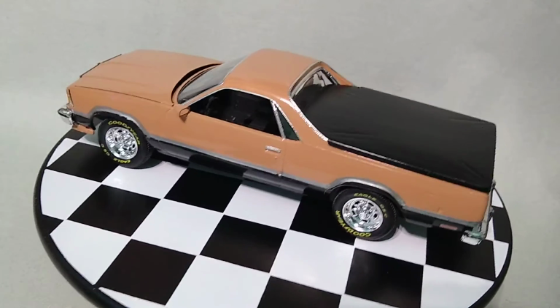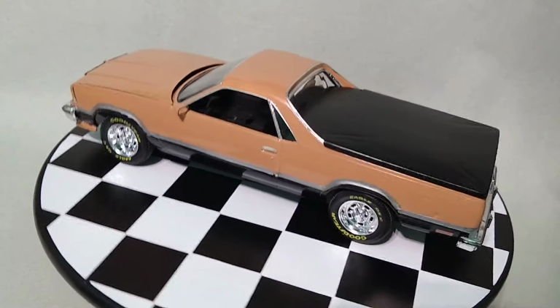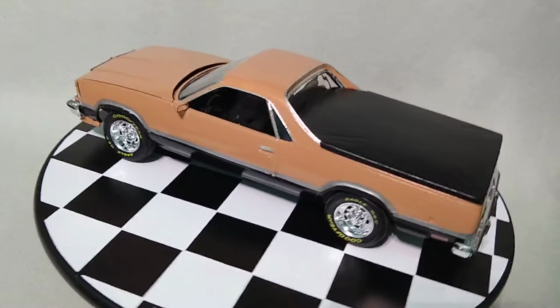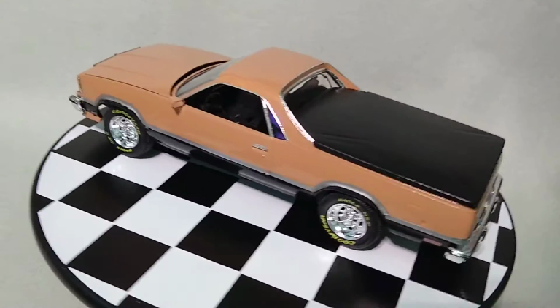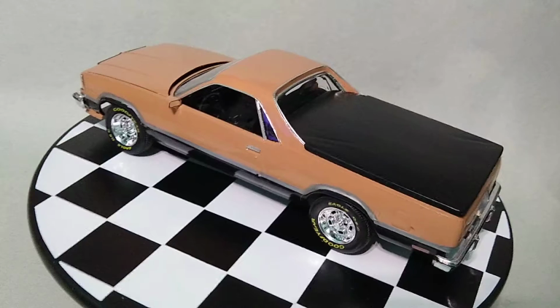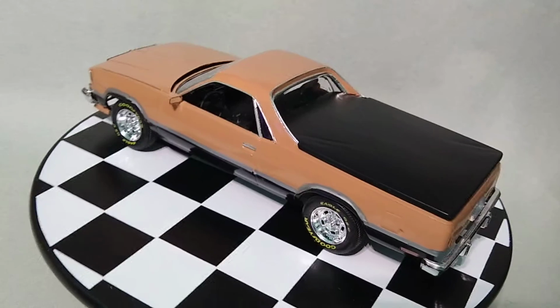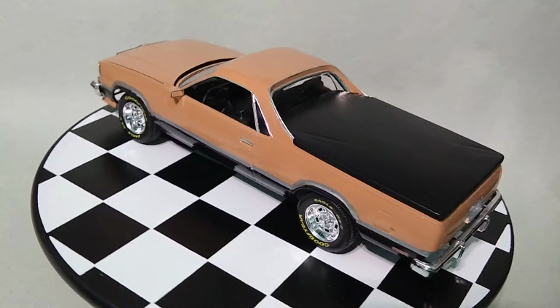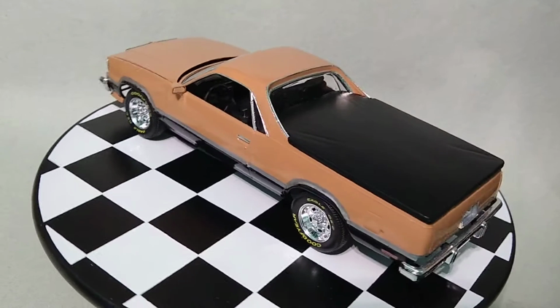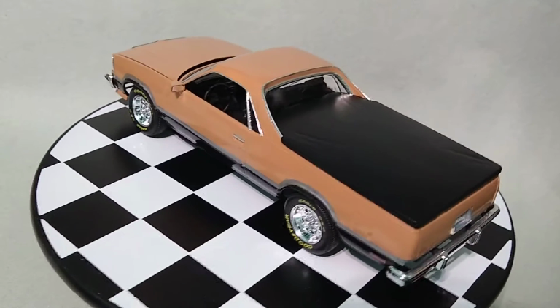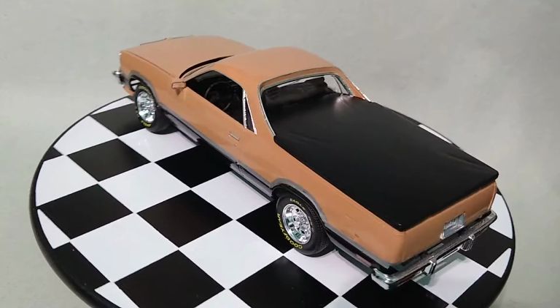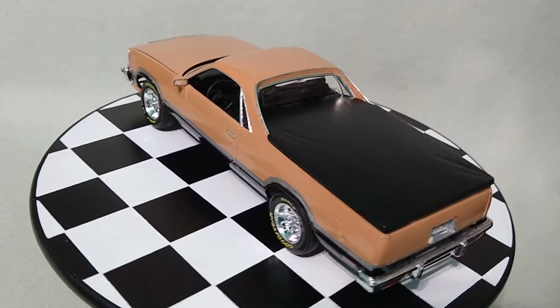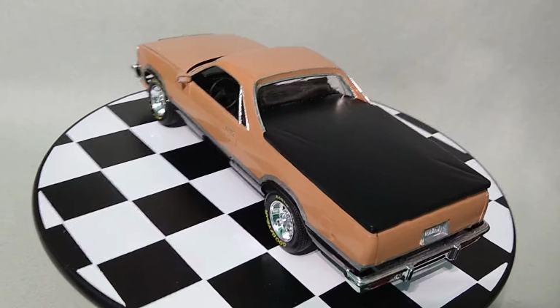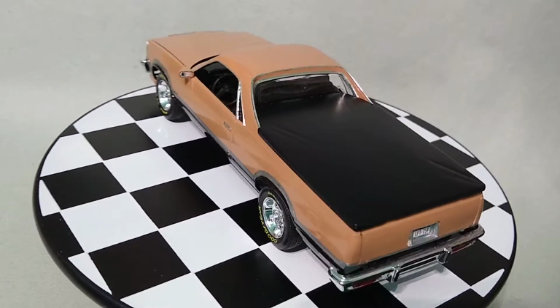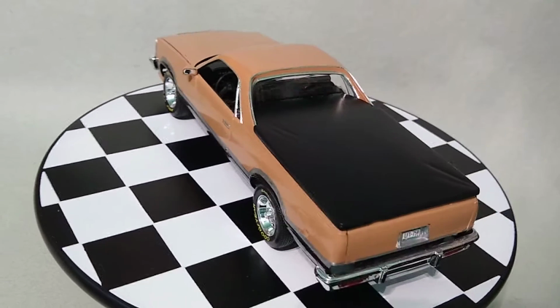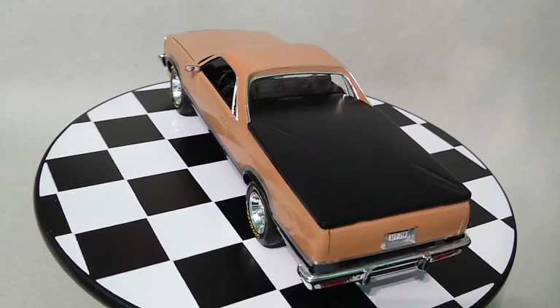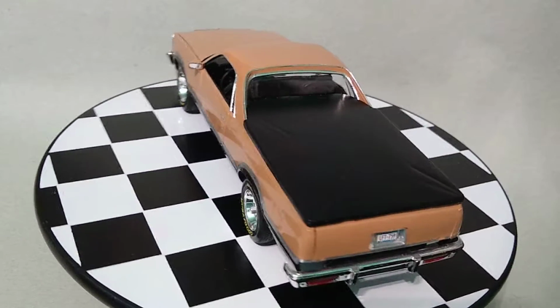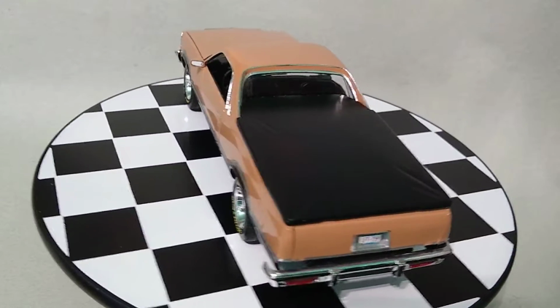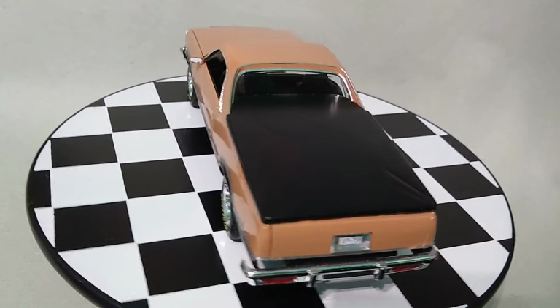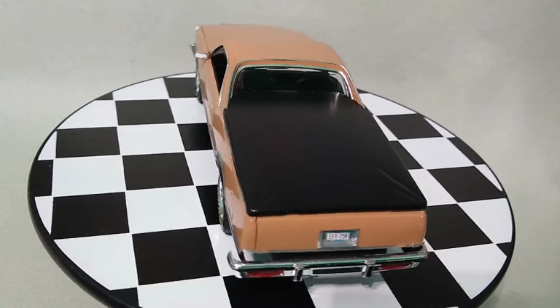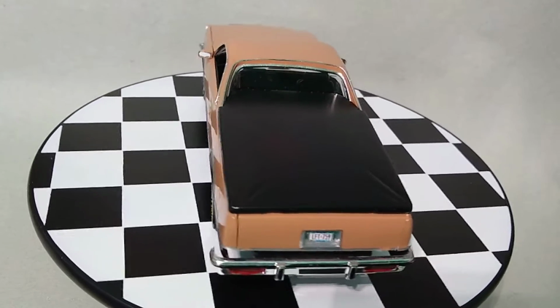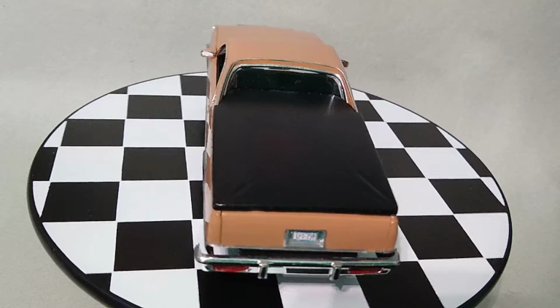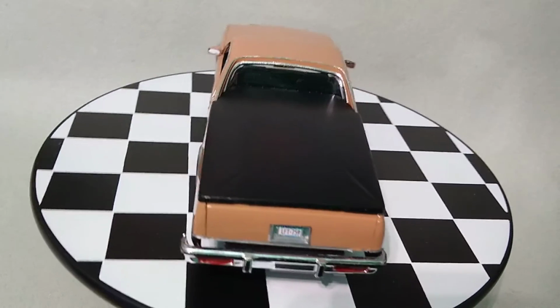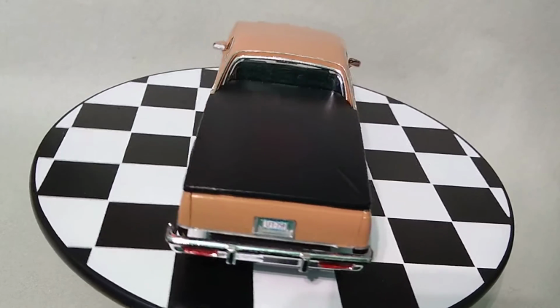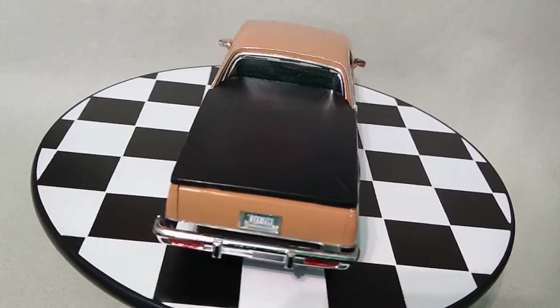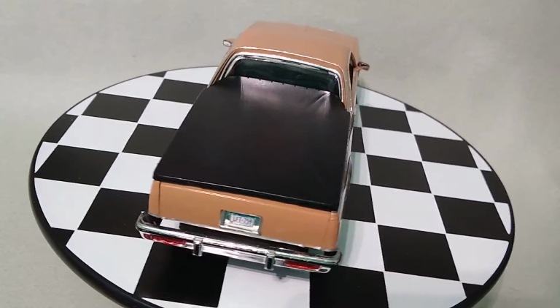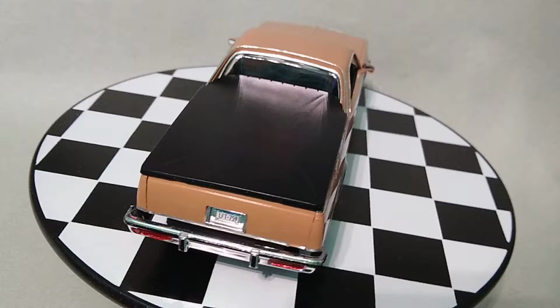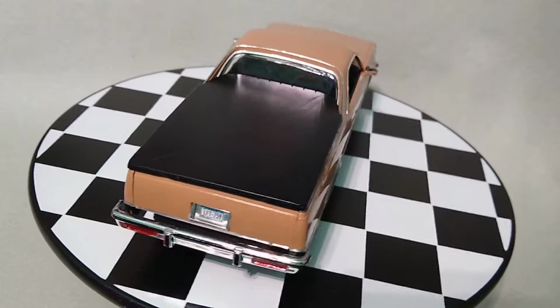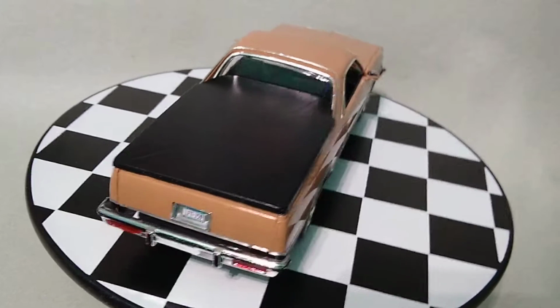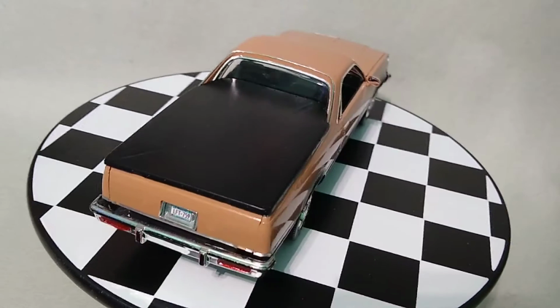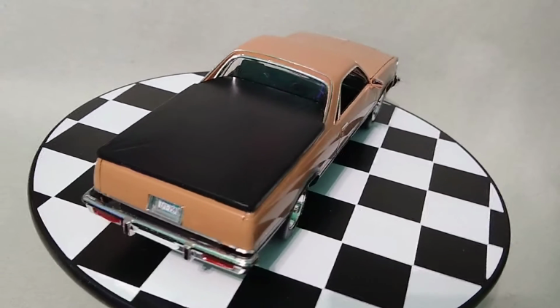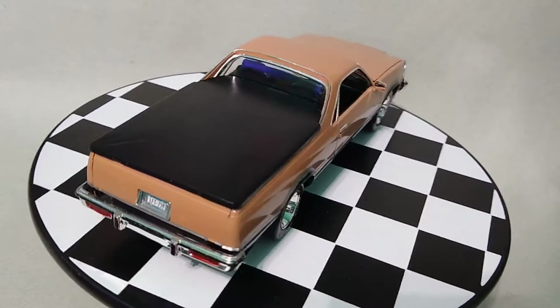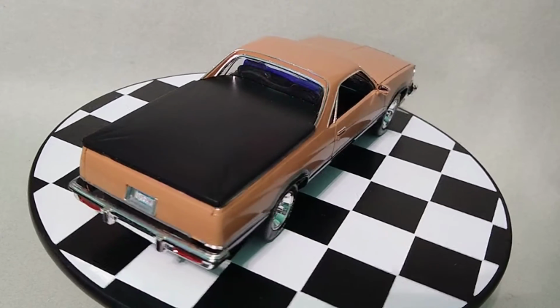But this is a pretty common kit. In fact, it's currently available right now. I have three or four more in the stash, so eventually I'll do a better one.